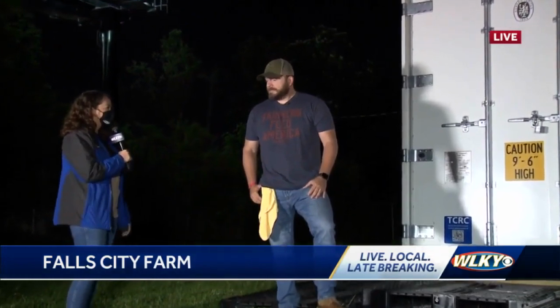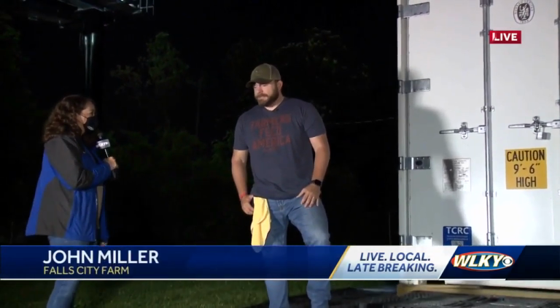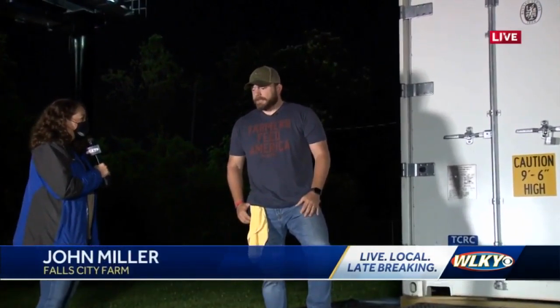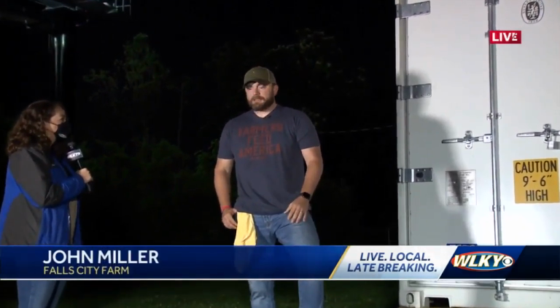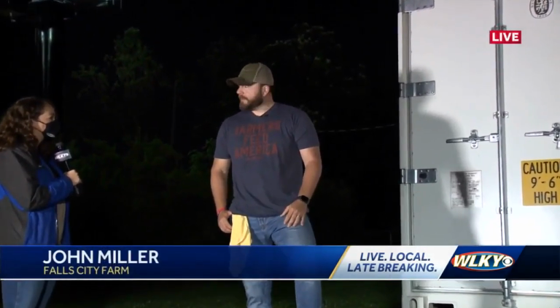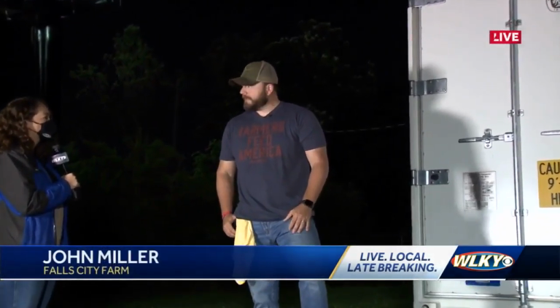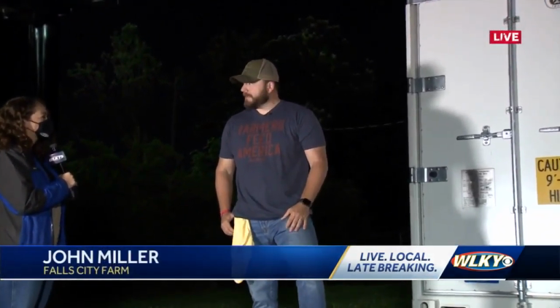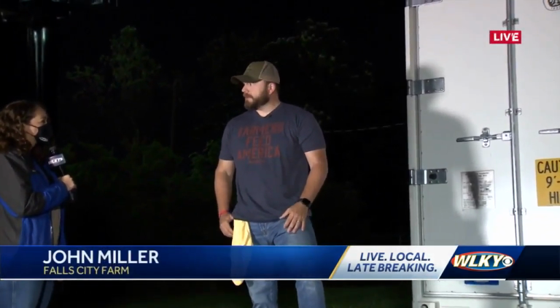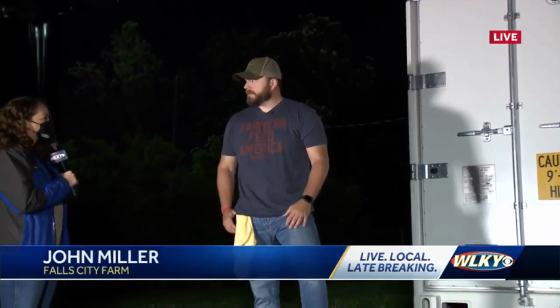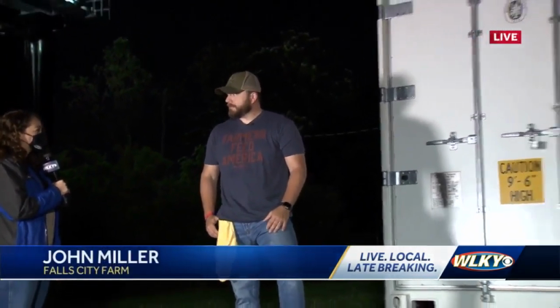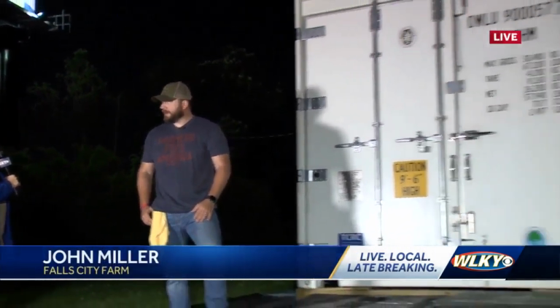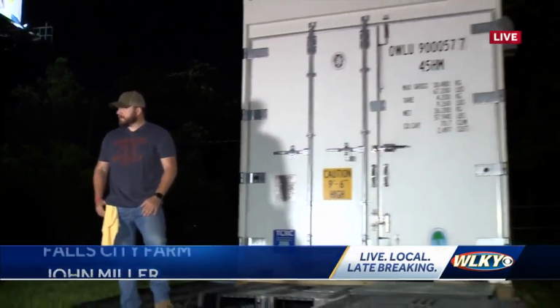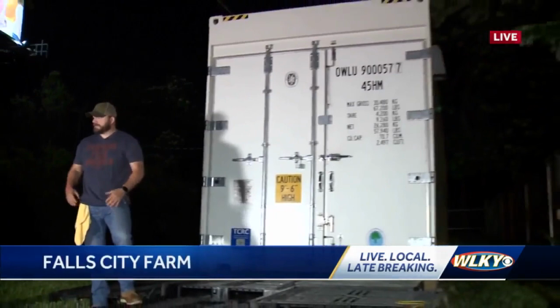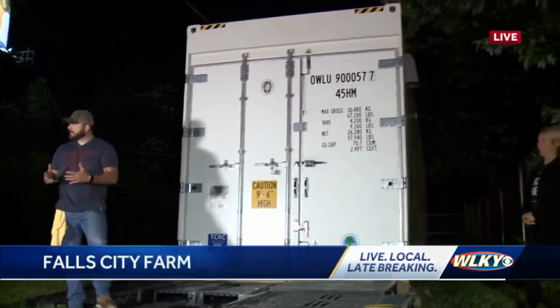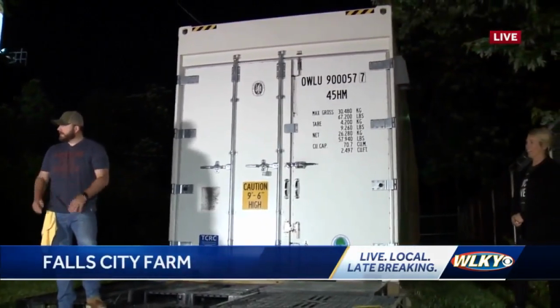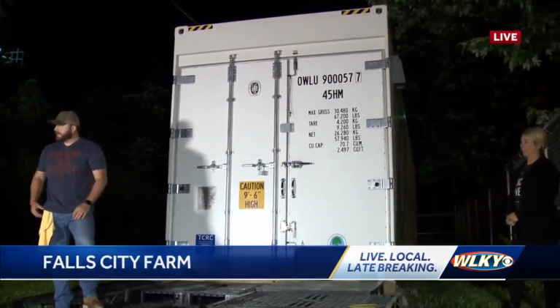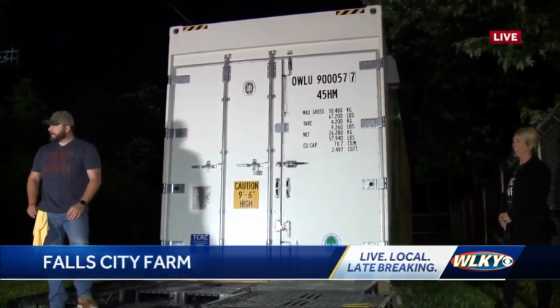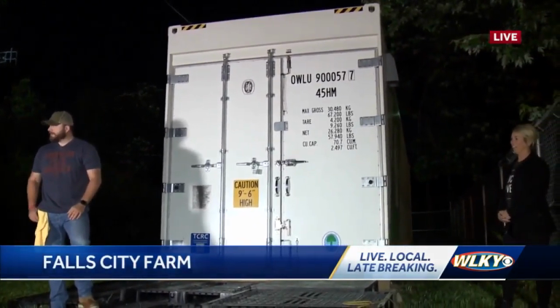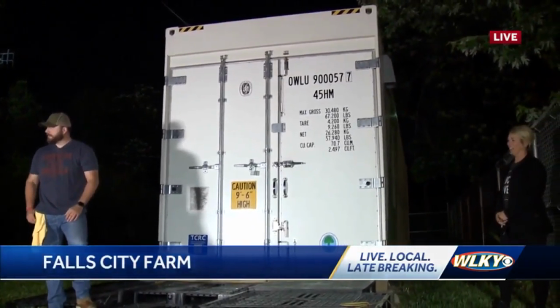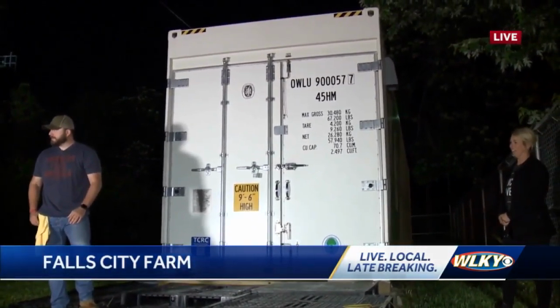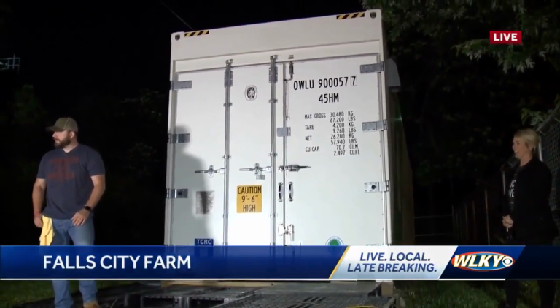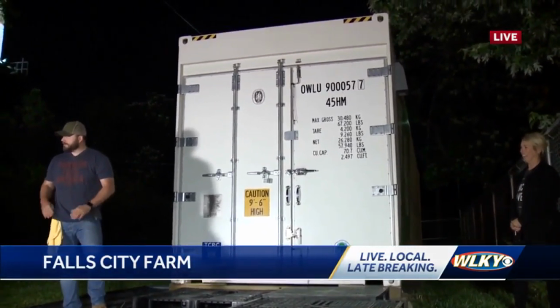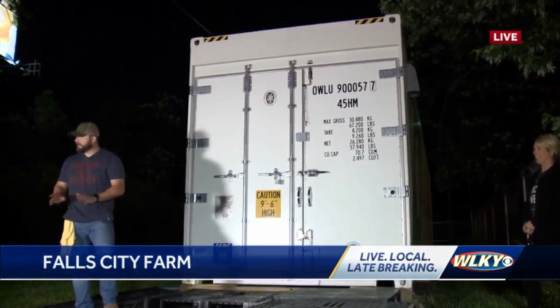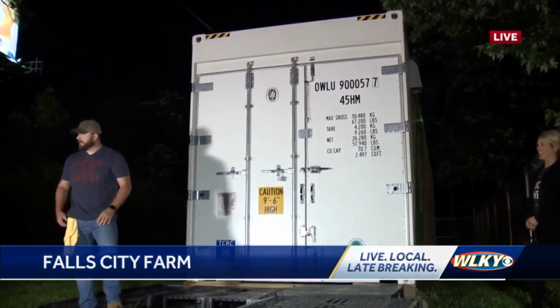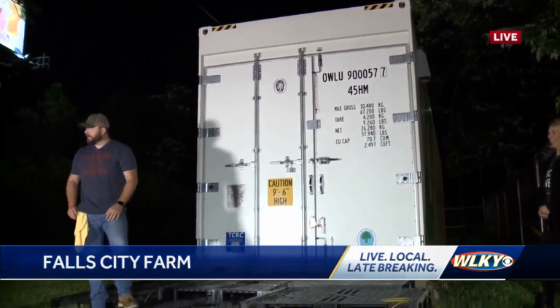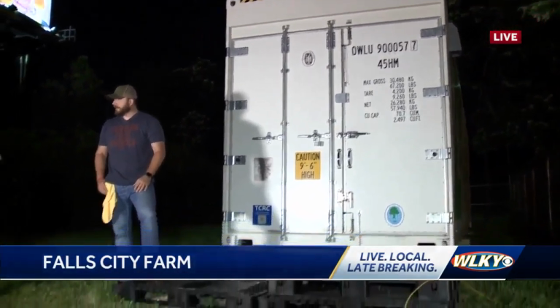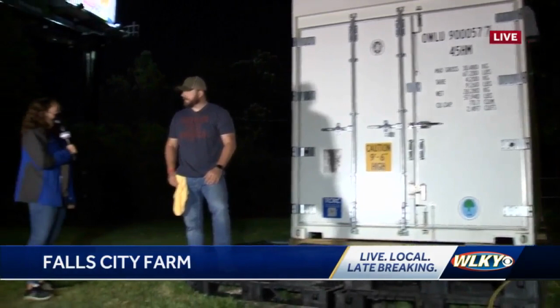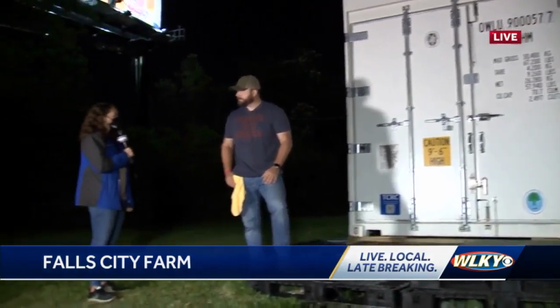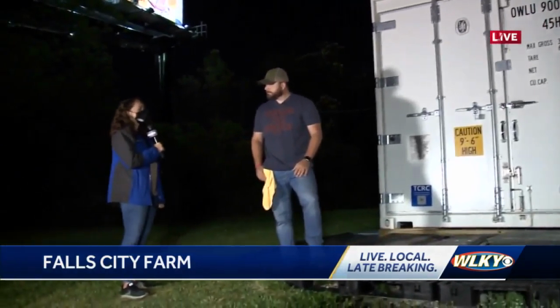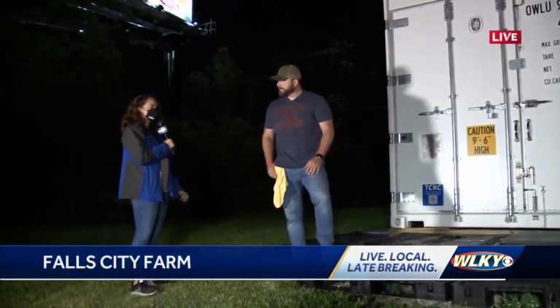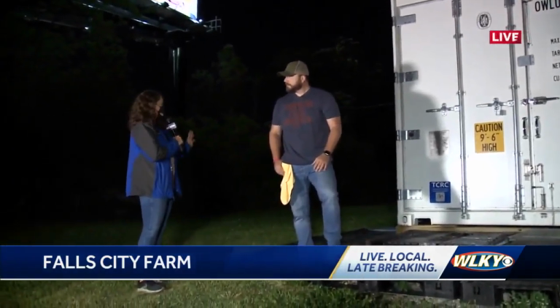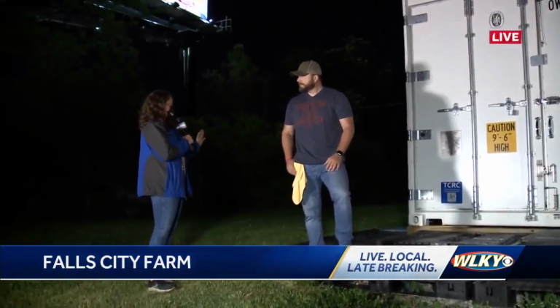This thing is 320 square feet. It is a 40-foot reefer container, so it's insulated, and we keep it a nice 64 to 70 degrees throughout the entire day, depending on the time of day. It's really neat.